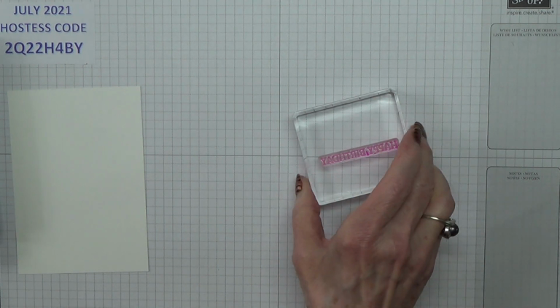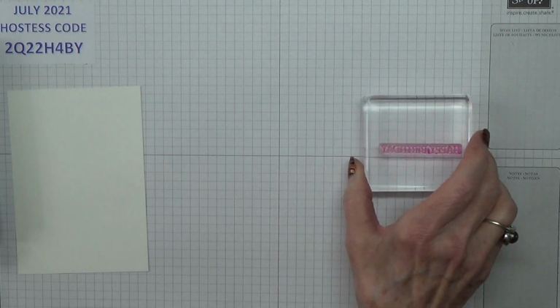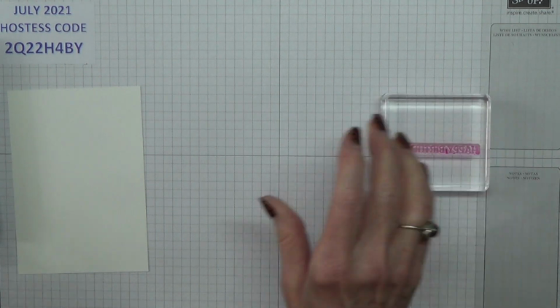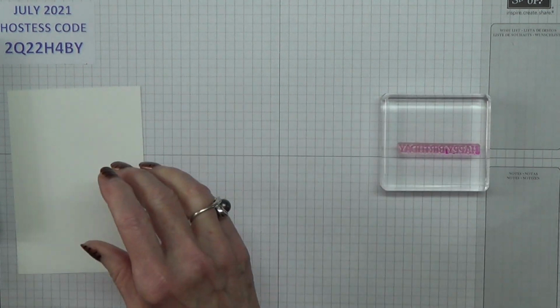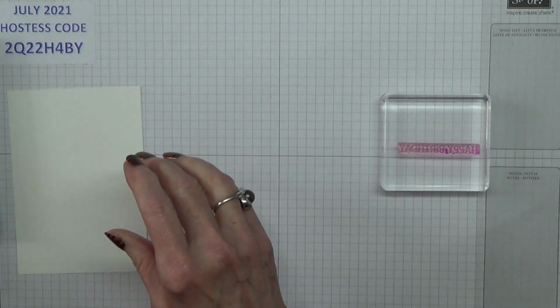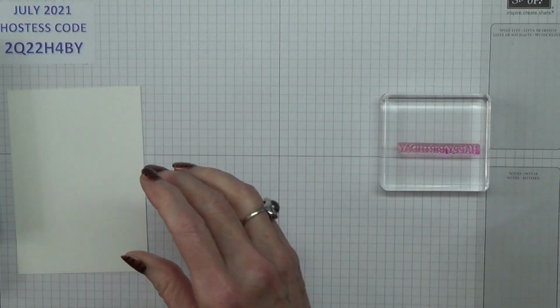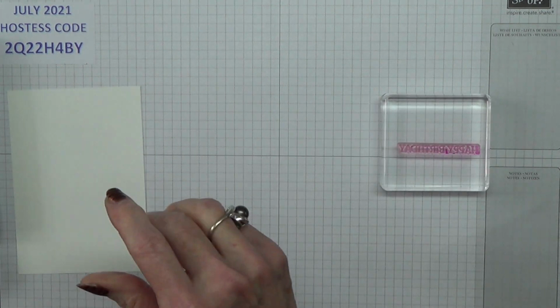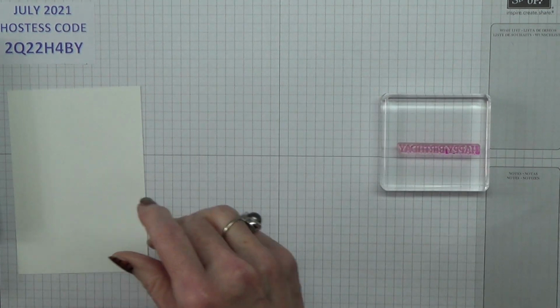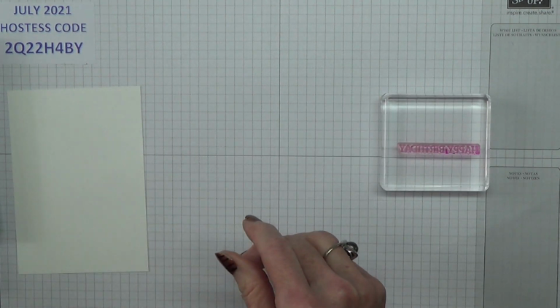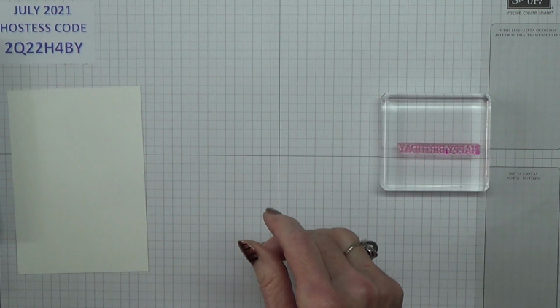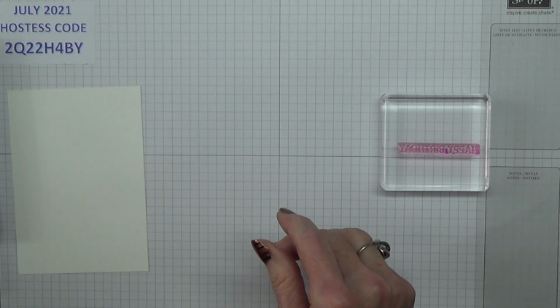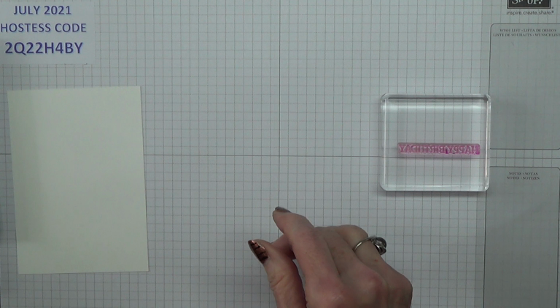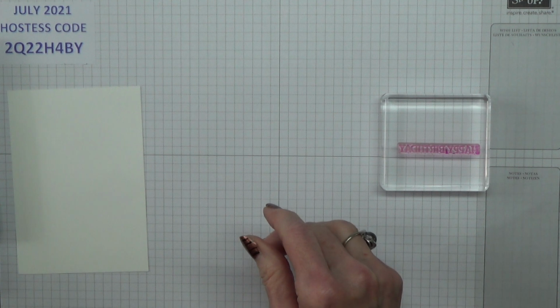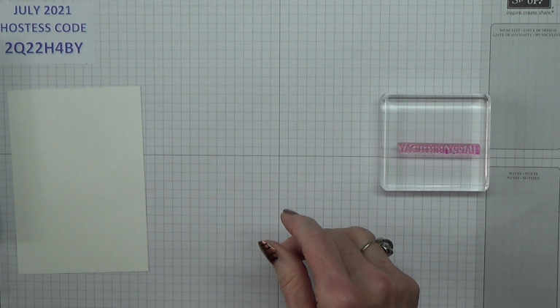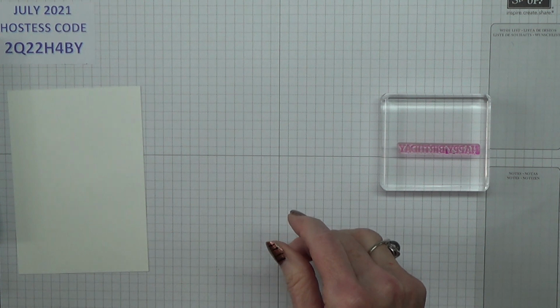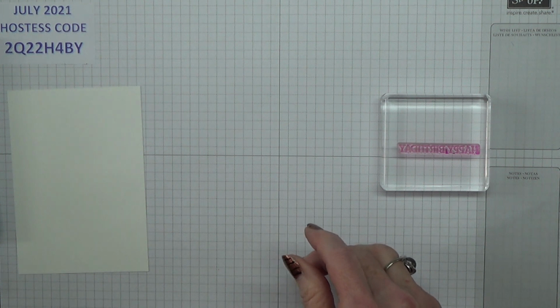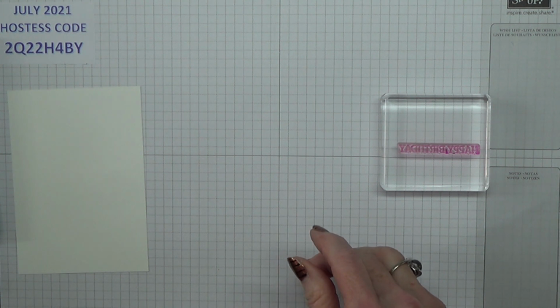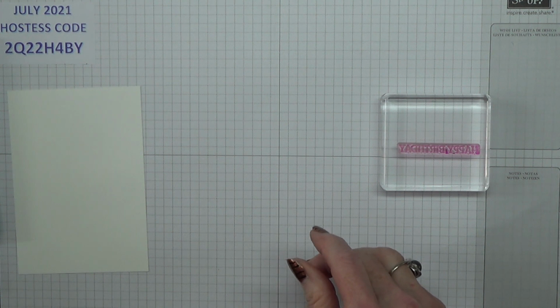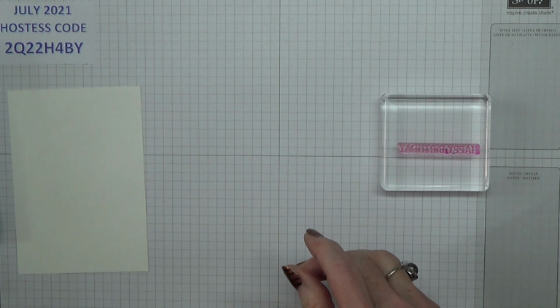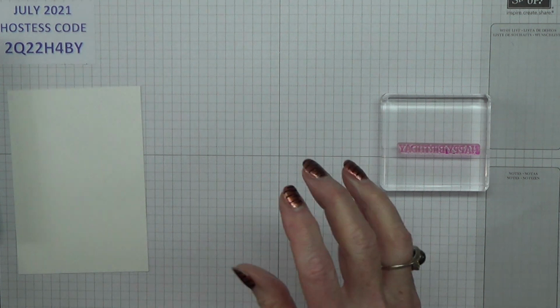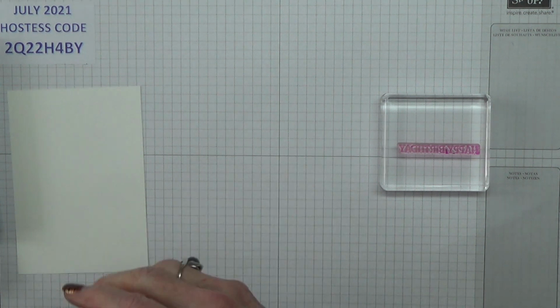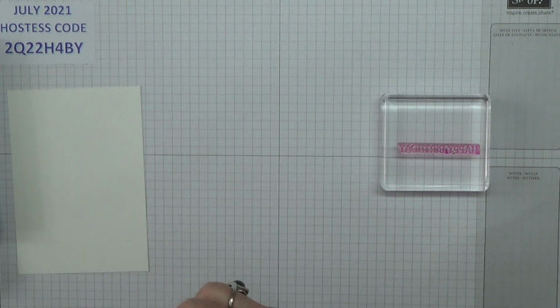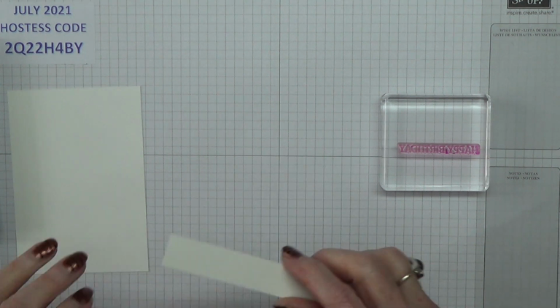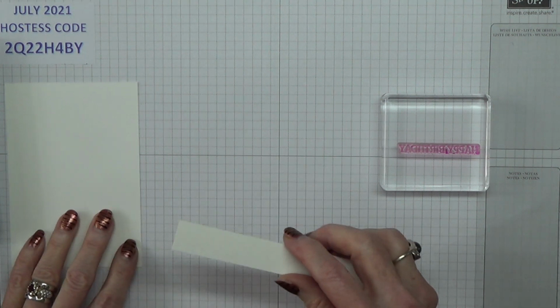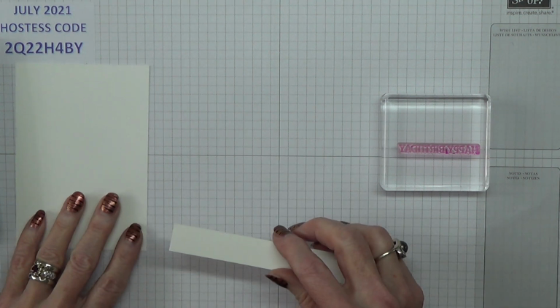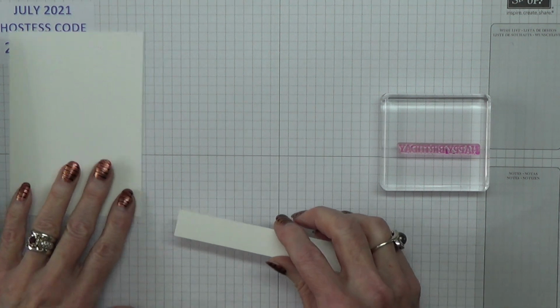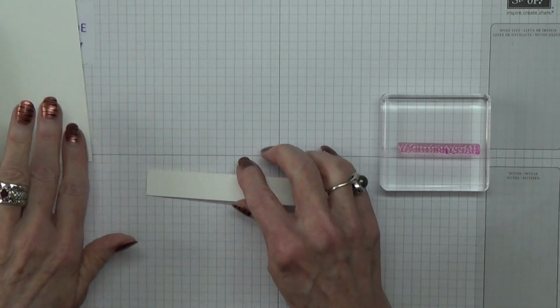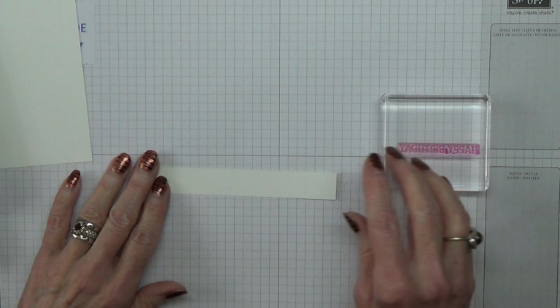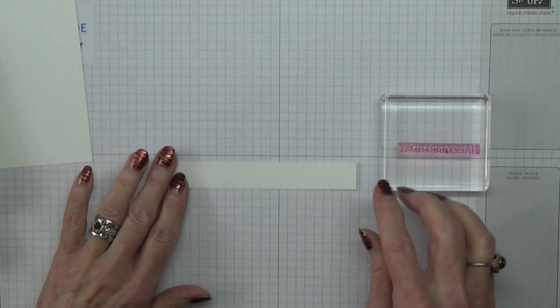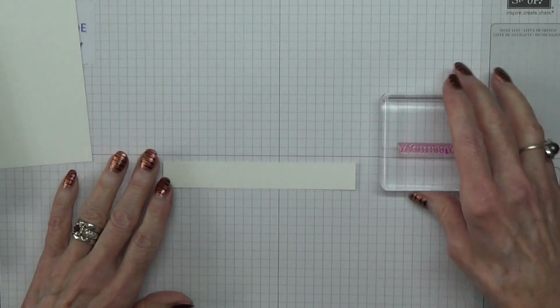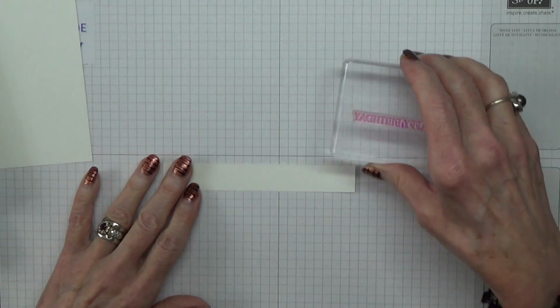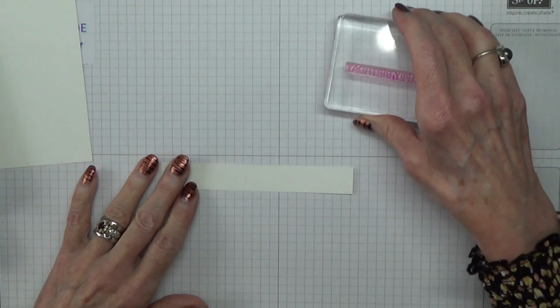By the way, you will need scraps in basic white and also in Highland Heather. I'm just going to stamp that in Highland Heather.